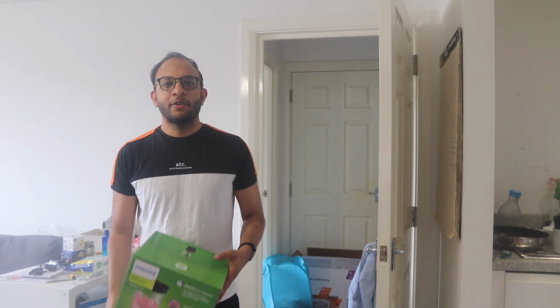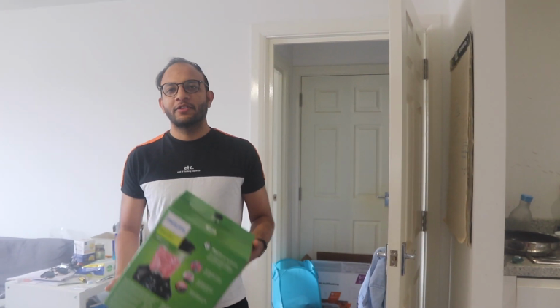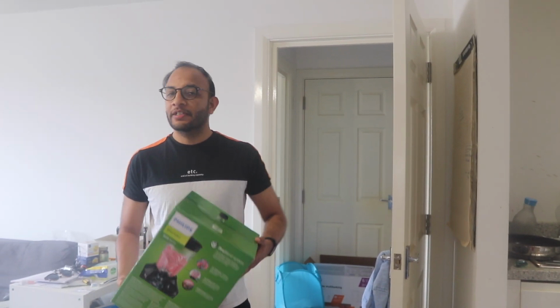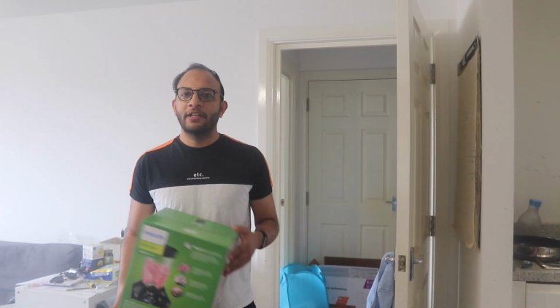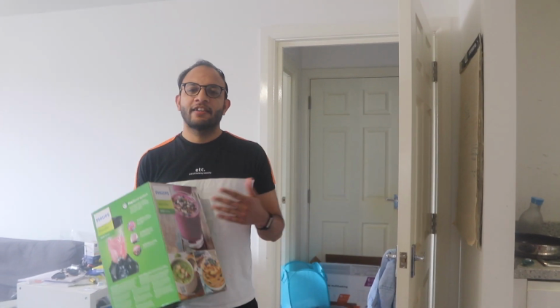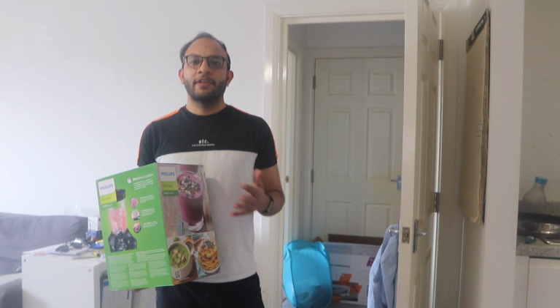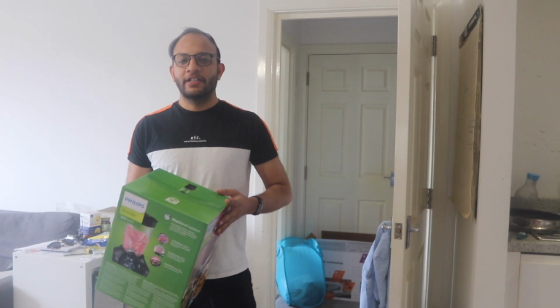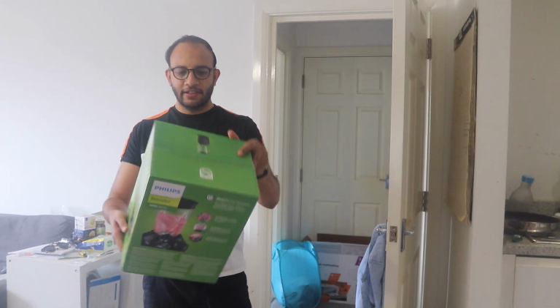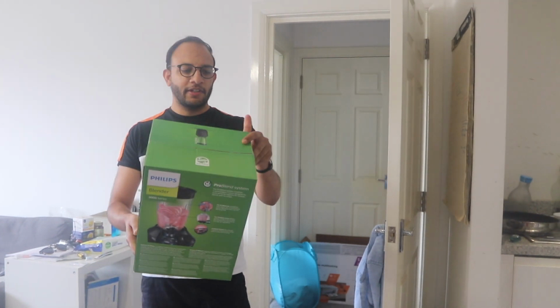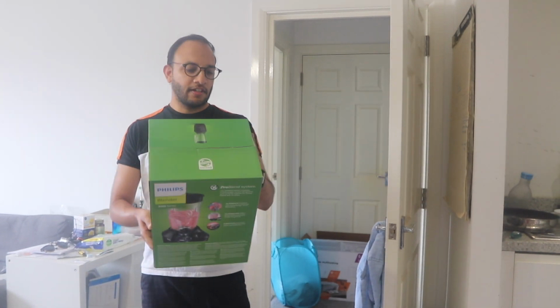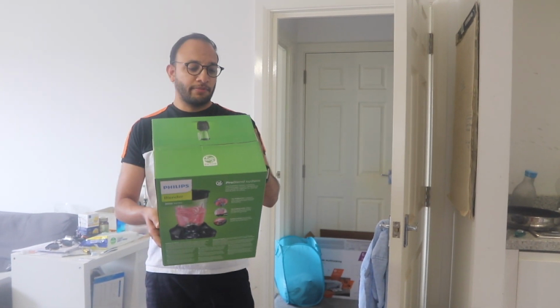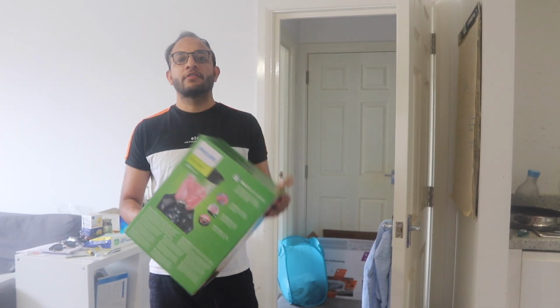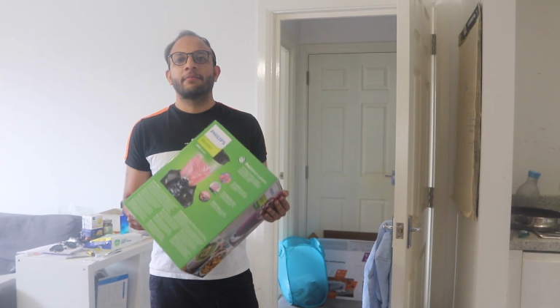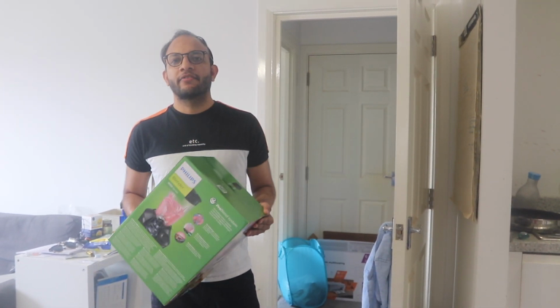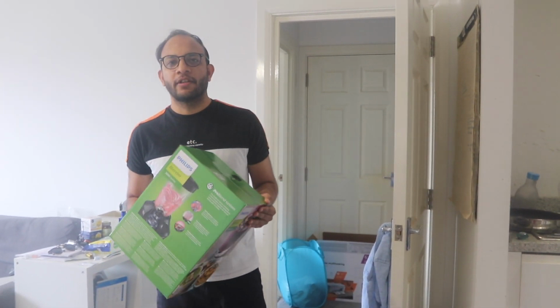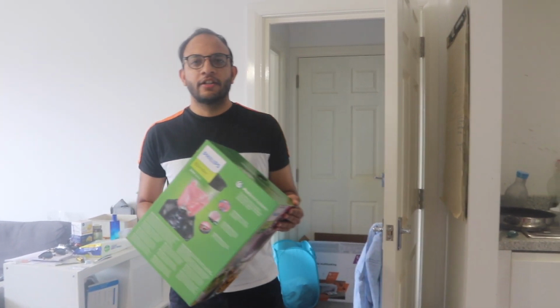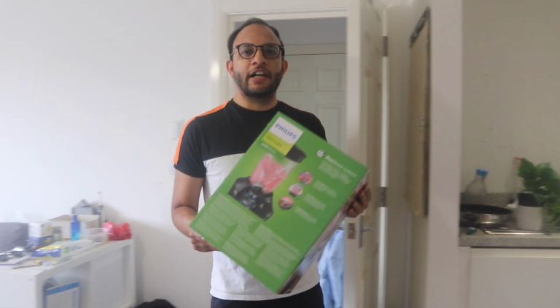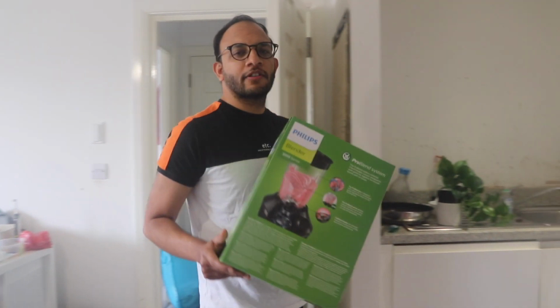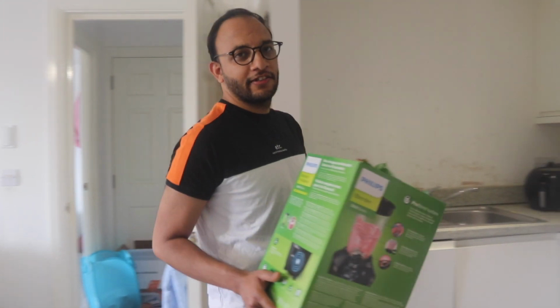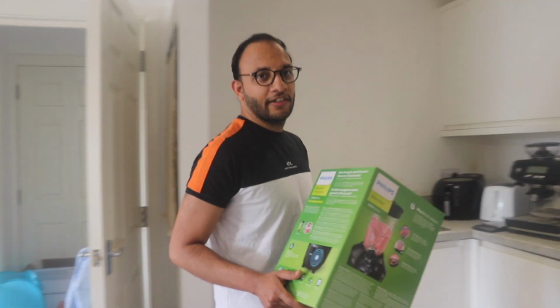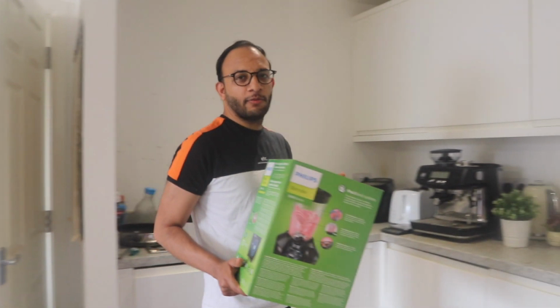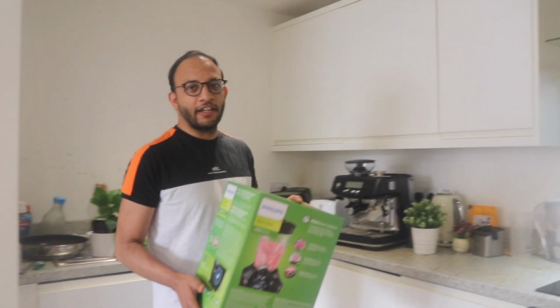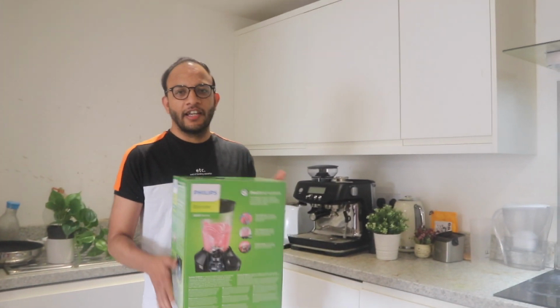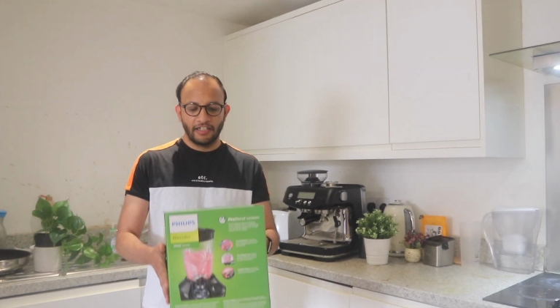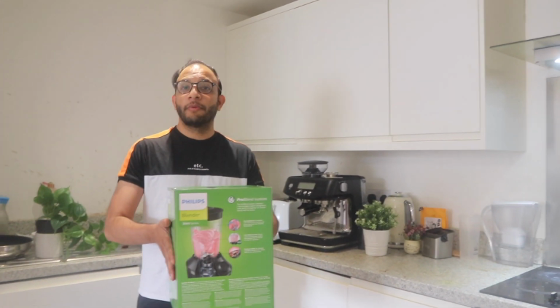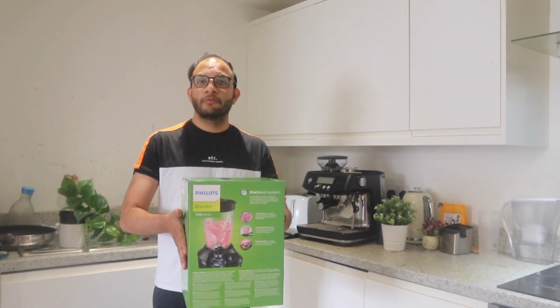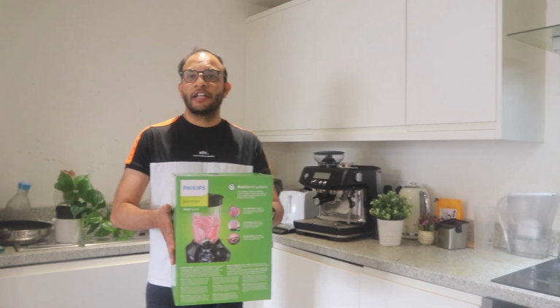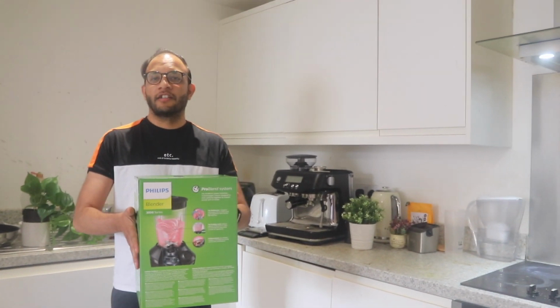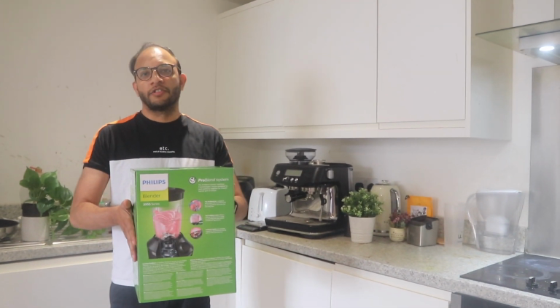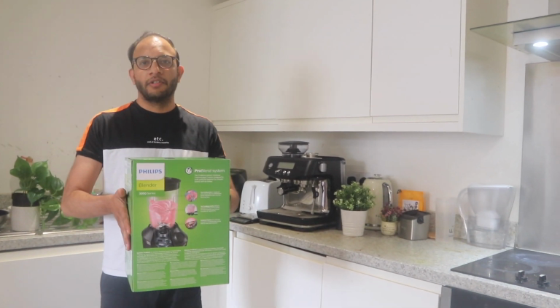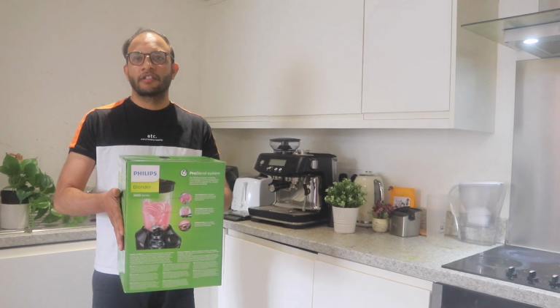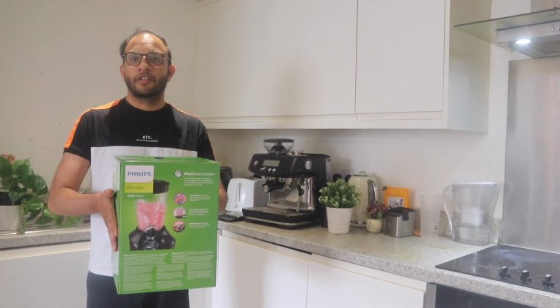Hello everyone! There was a Prime Day last week, so I ended up buying this Philips blender. I am going to unbox this product, so if you want, just follow me in this video — let me show you how it works.